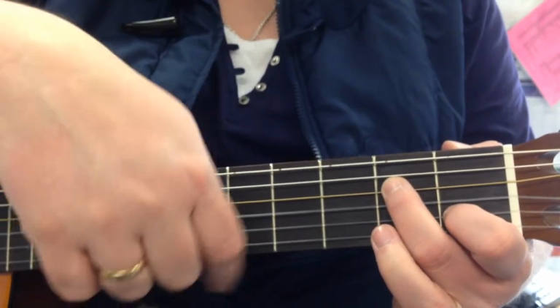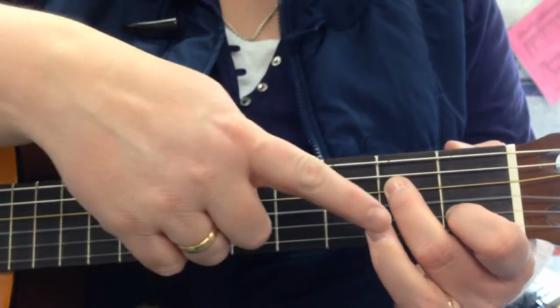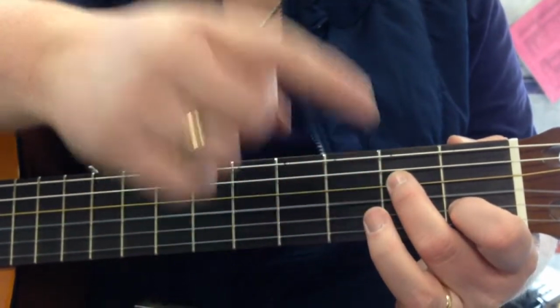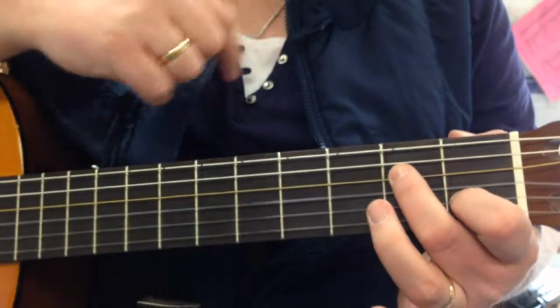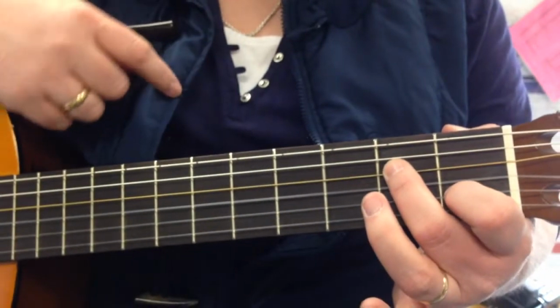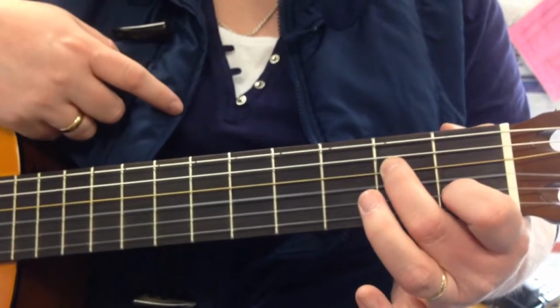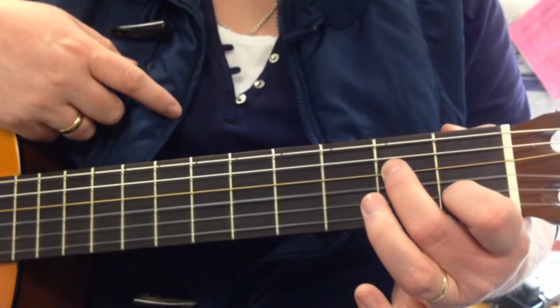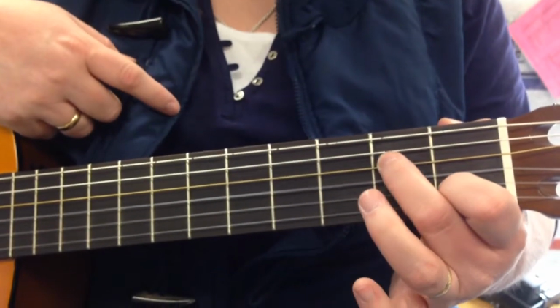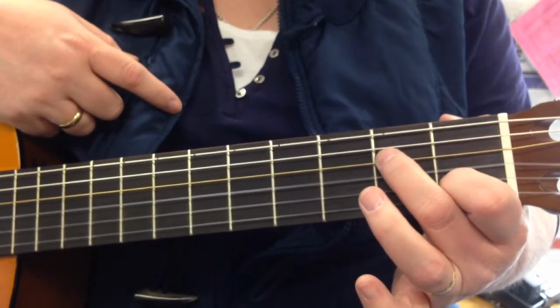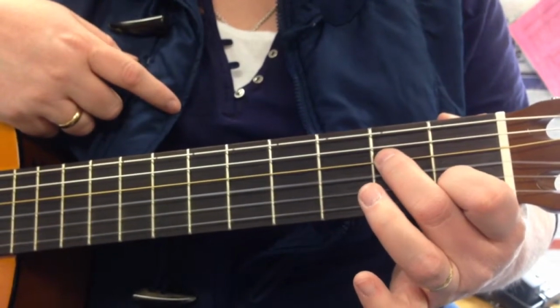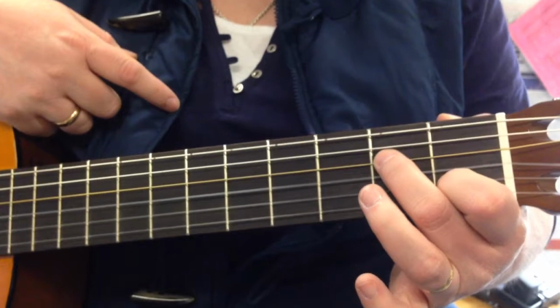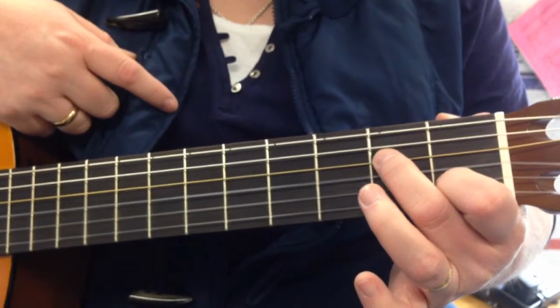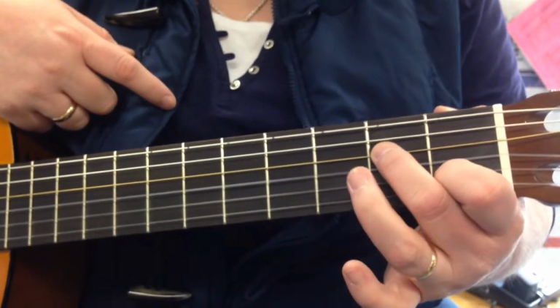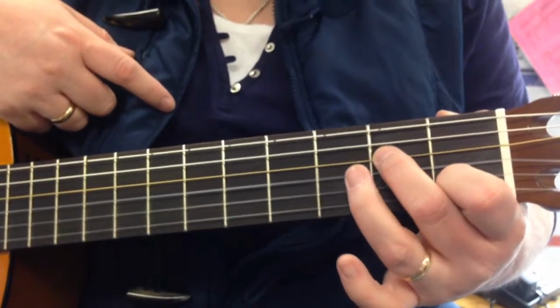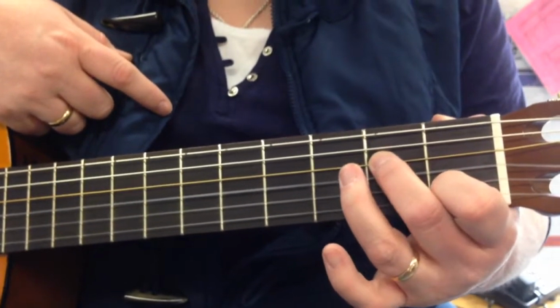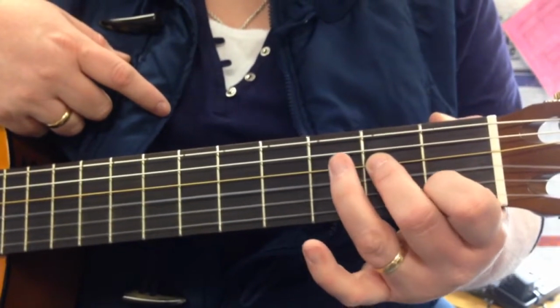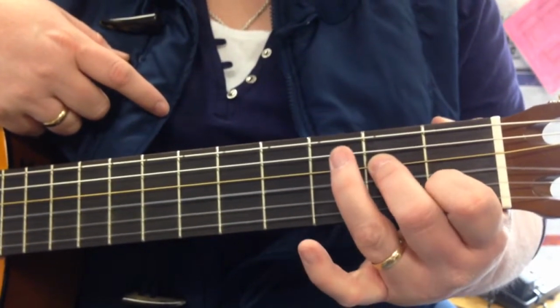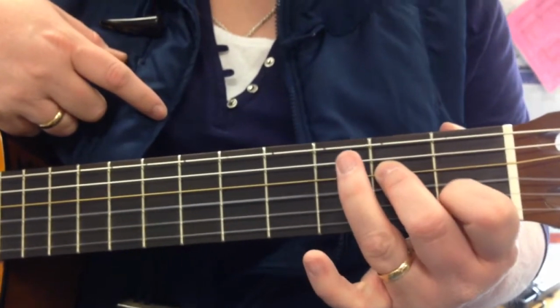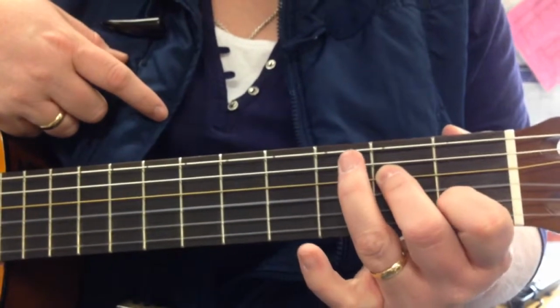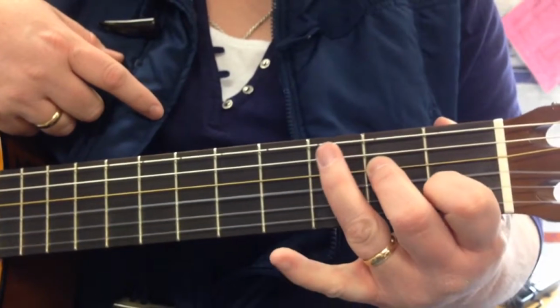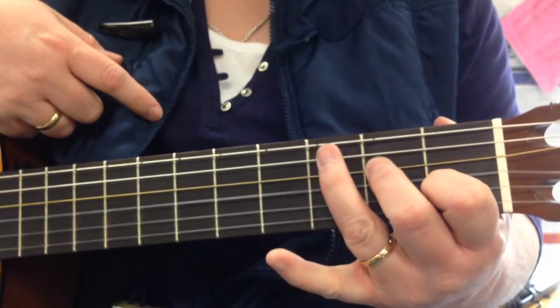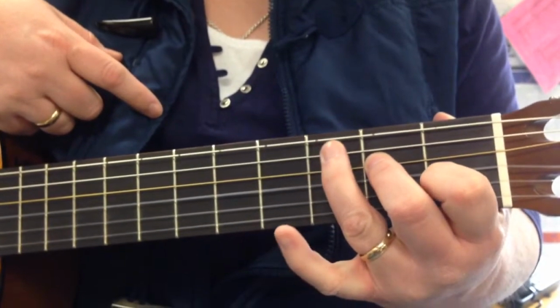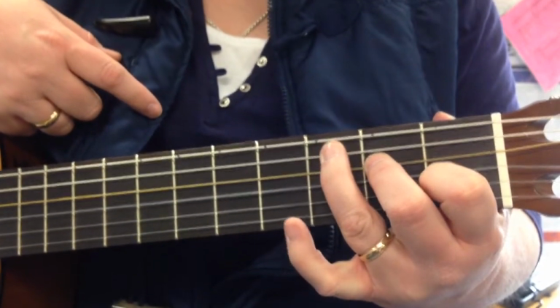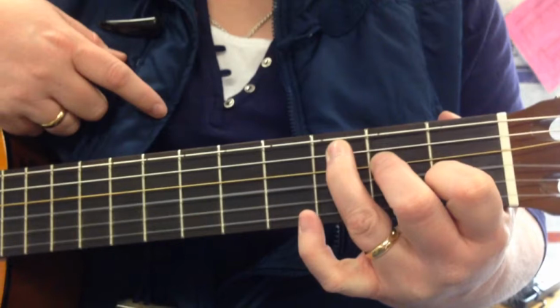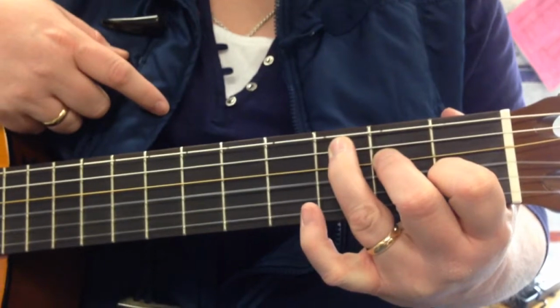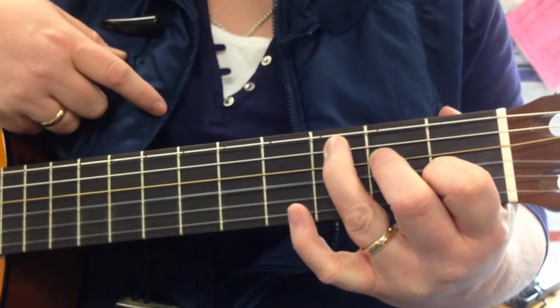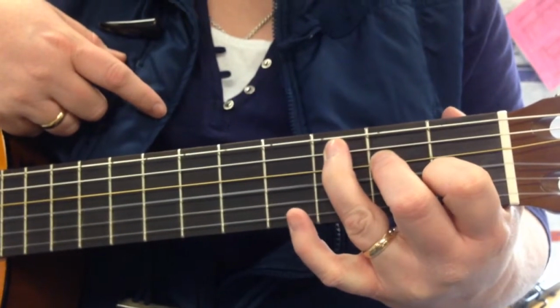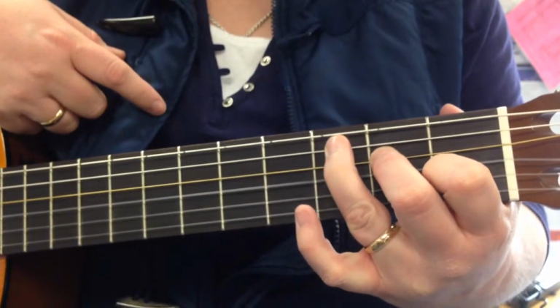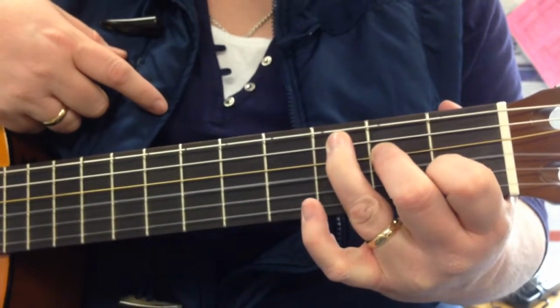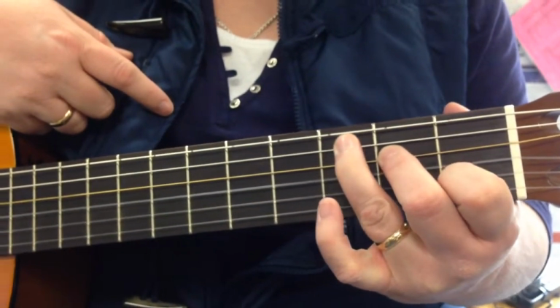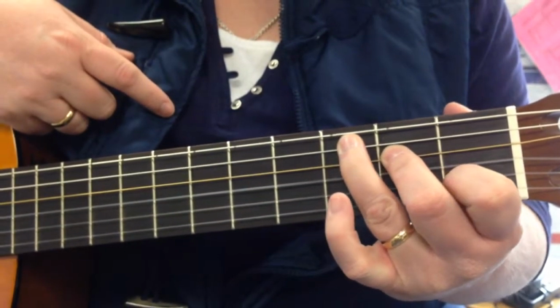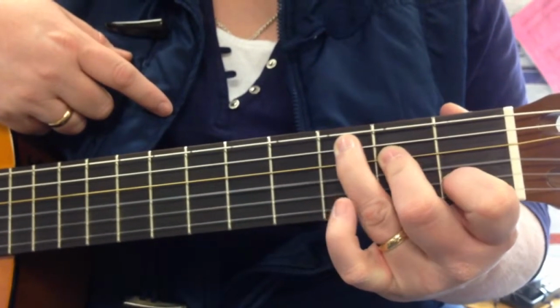Now I have one more finger to put in place, and that's my ring finger. That finger is going to go up one more string, between frets 2 and 3 — as close to fret 3 as you can get it.